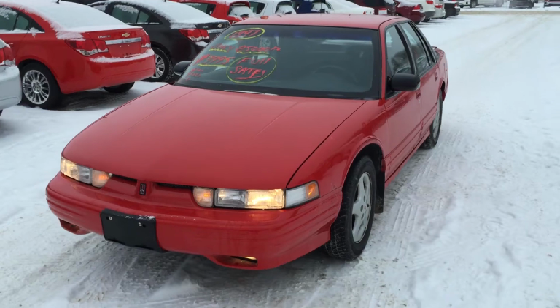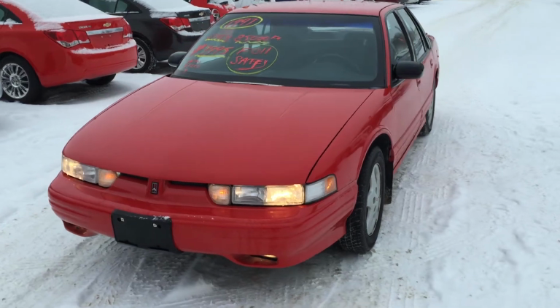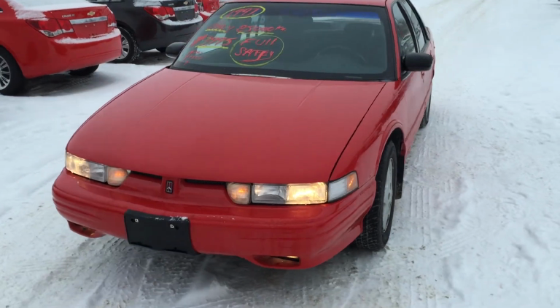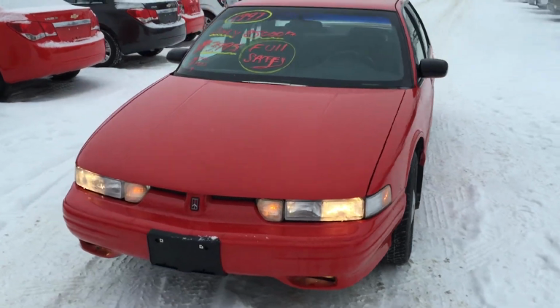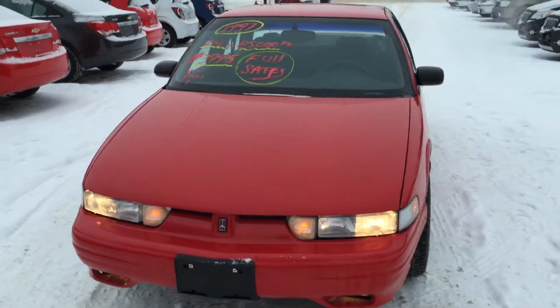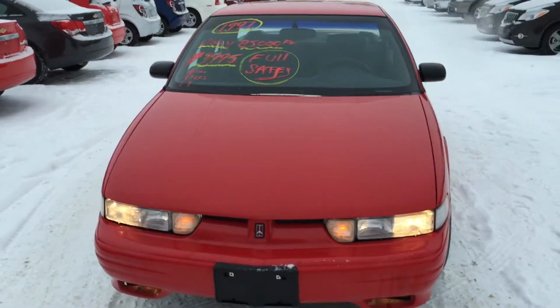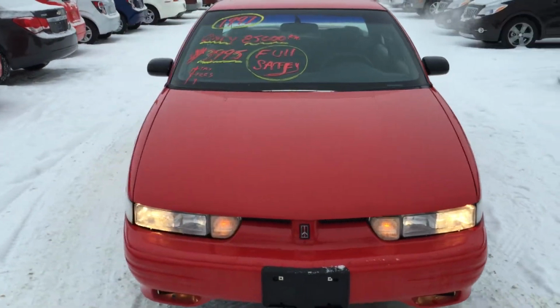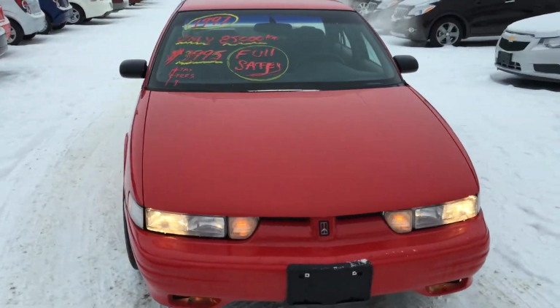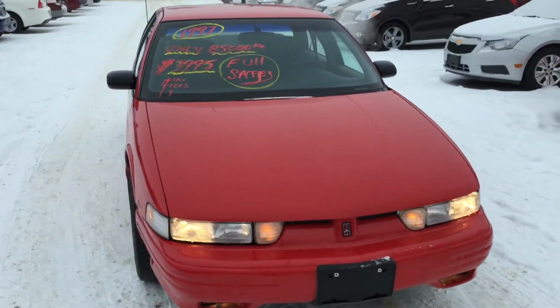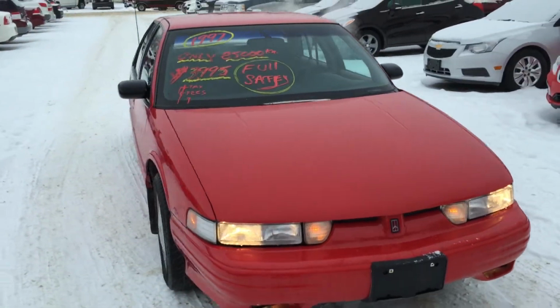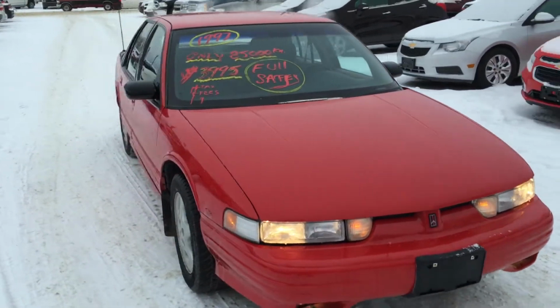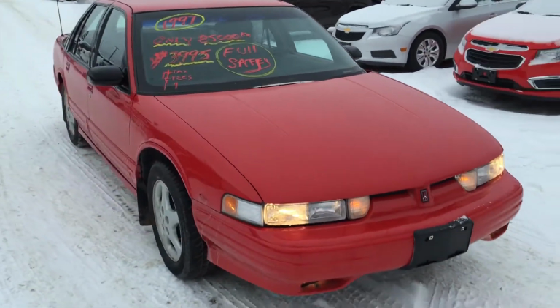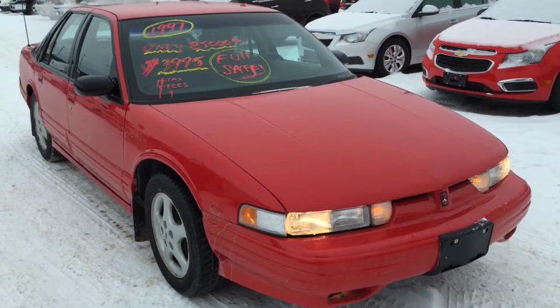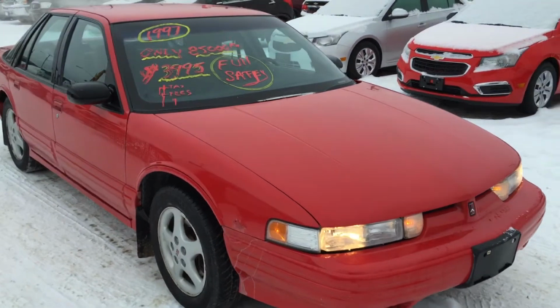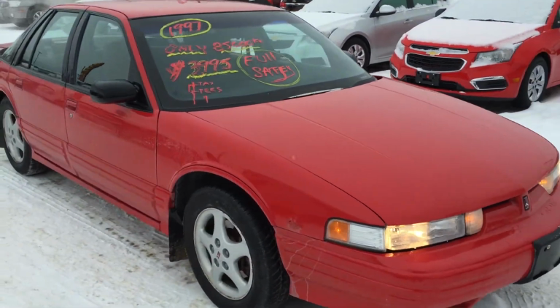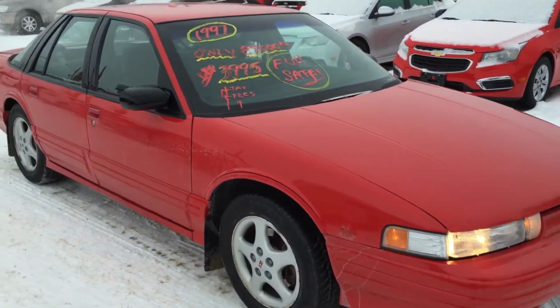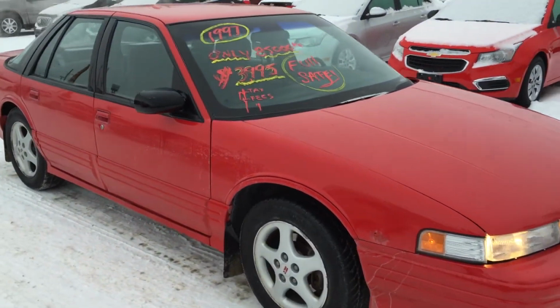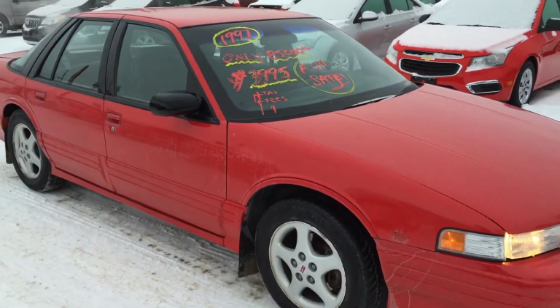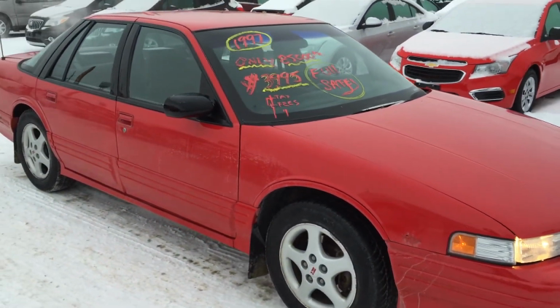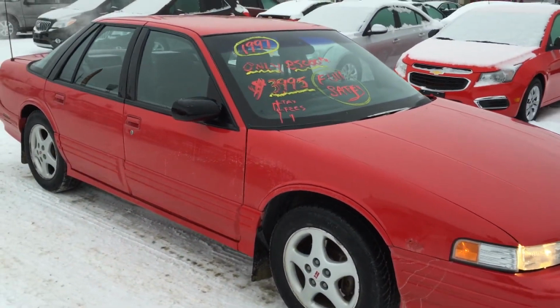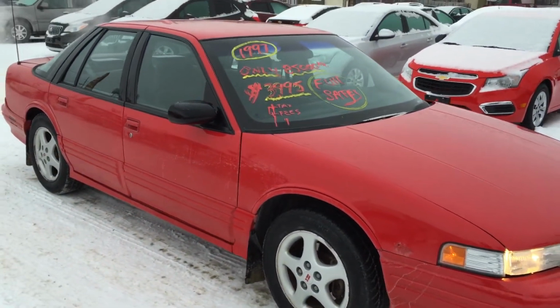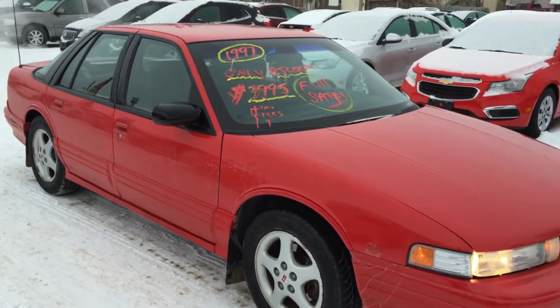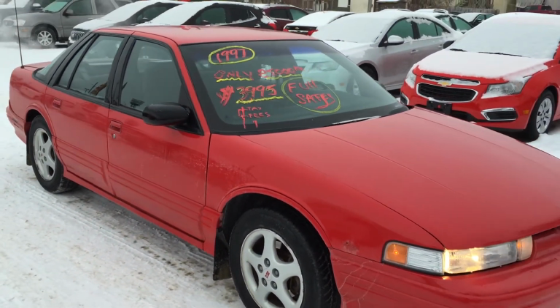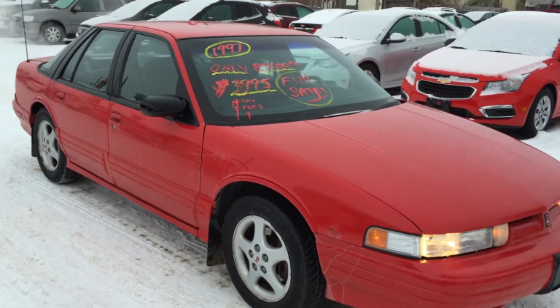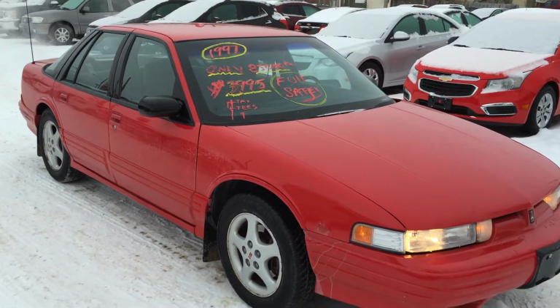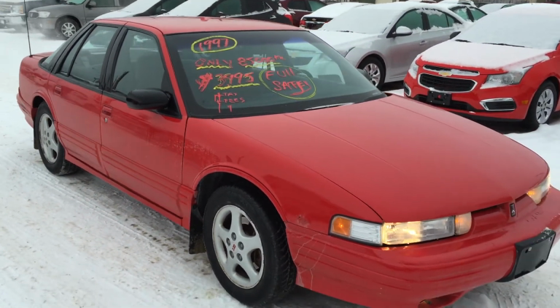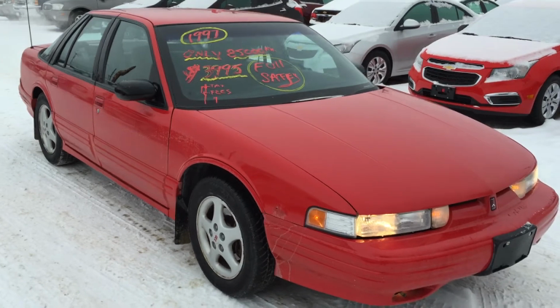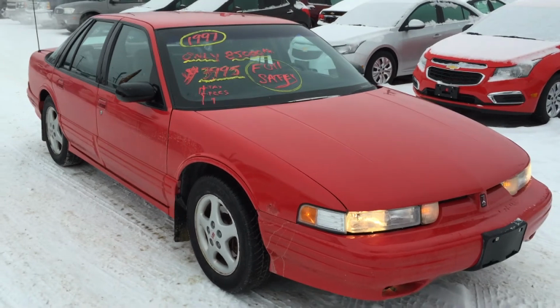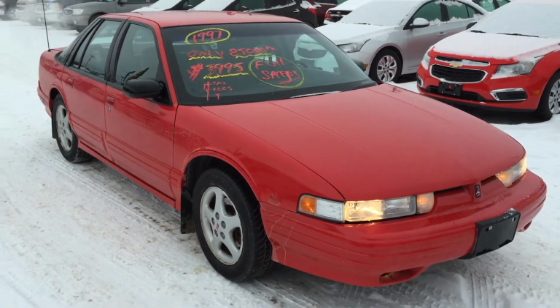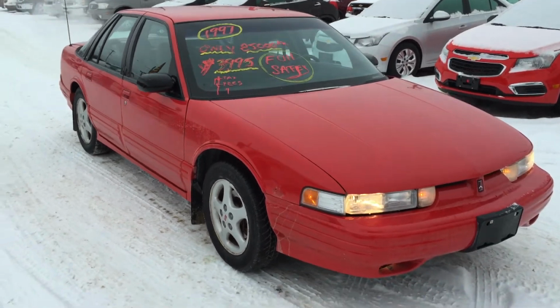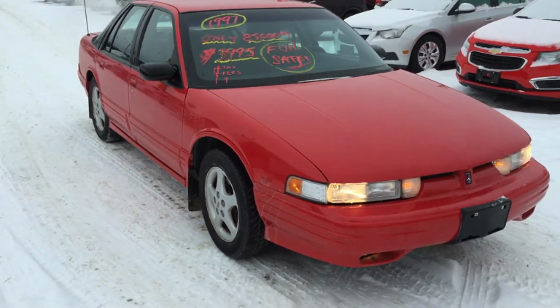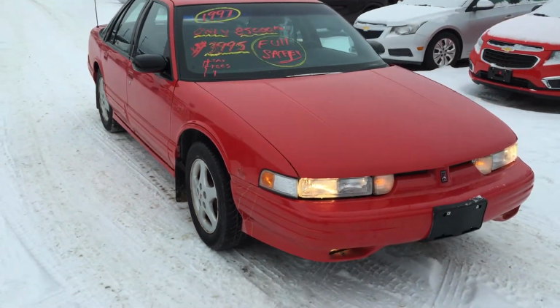Hello YouTube, hello Facebook. Kylie here at Murray GM in Palm, Manitoba, doing a video walk around for you. This time it's on this beautiful mint 1997 Oldsmobile Cutlass Supreme SL.